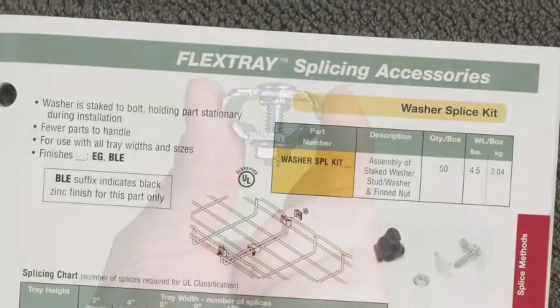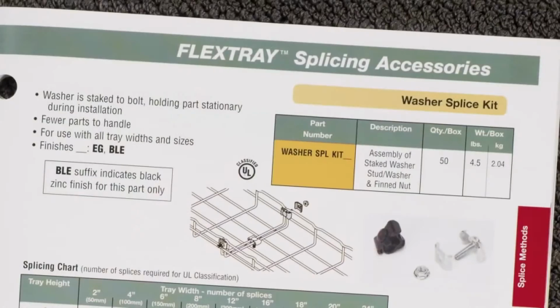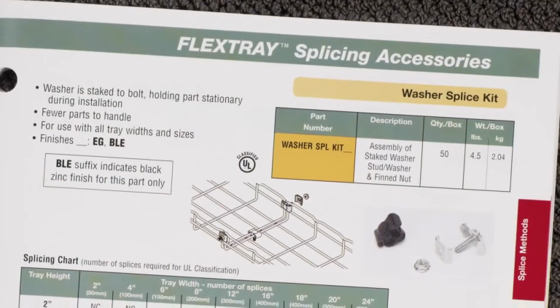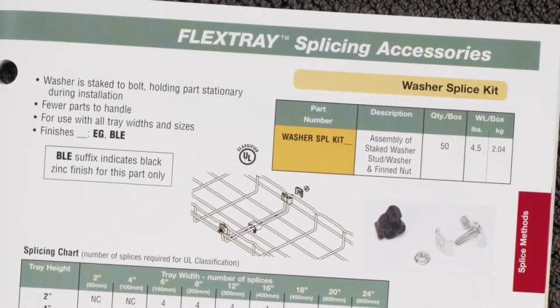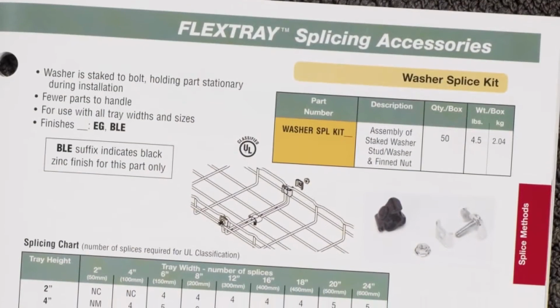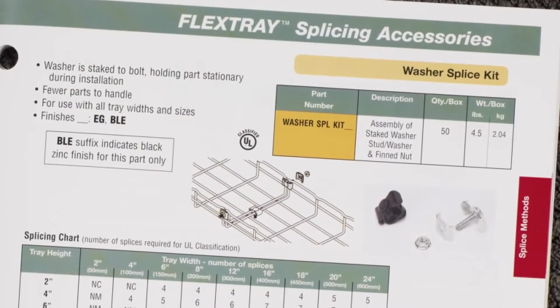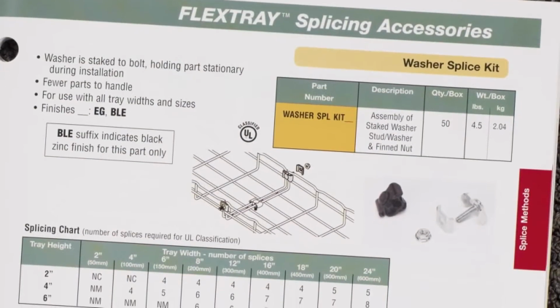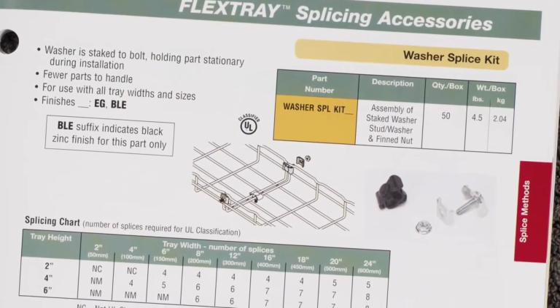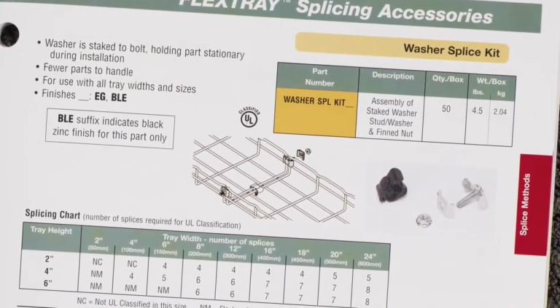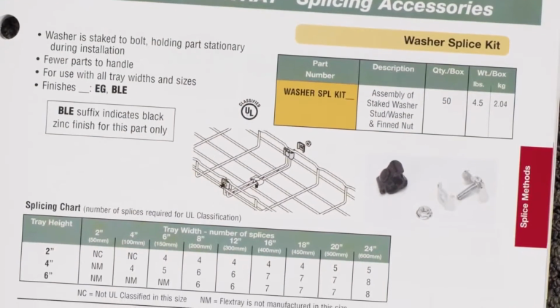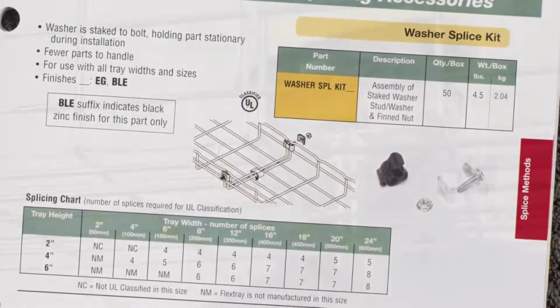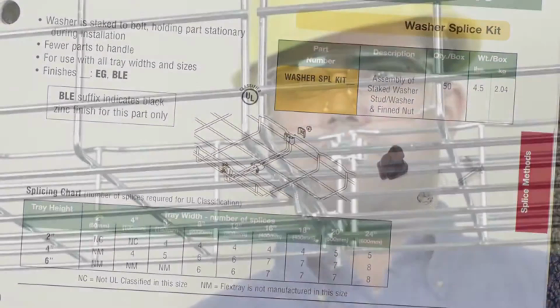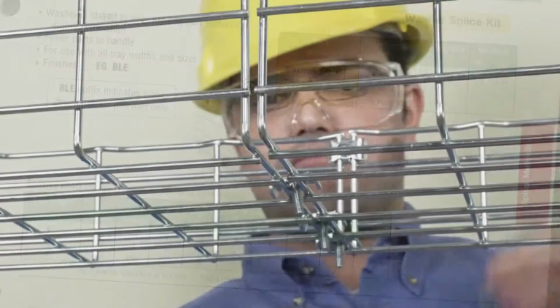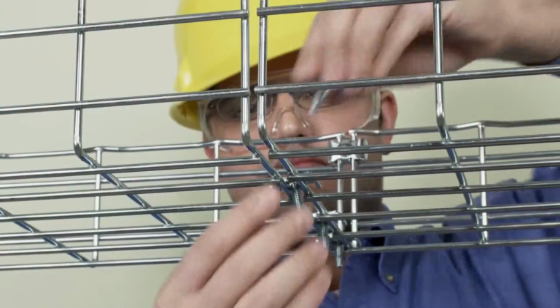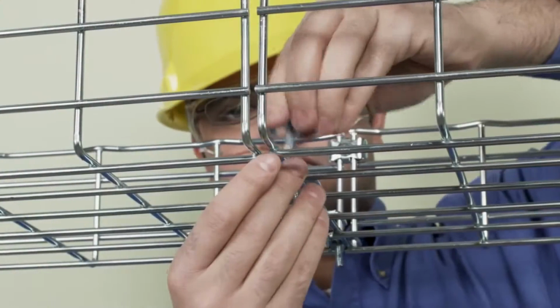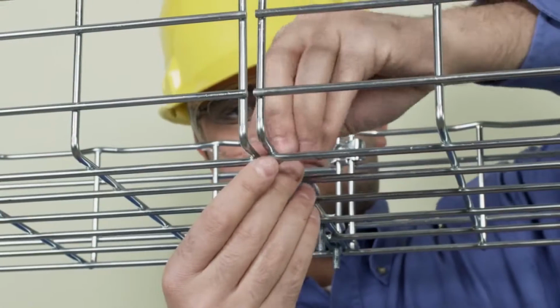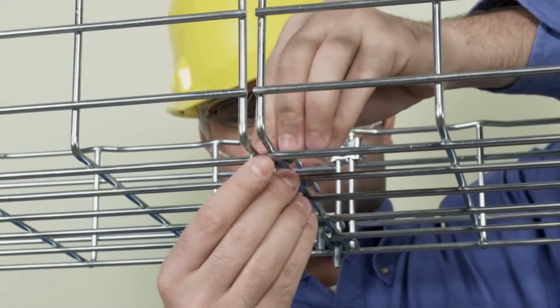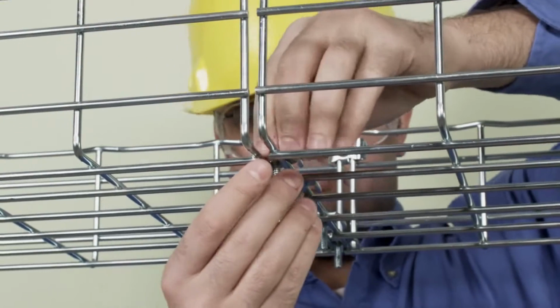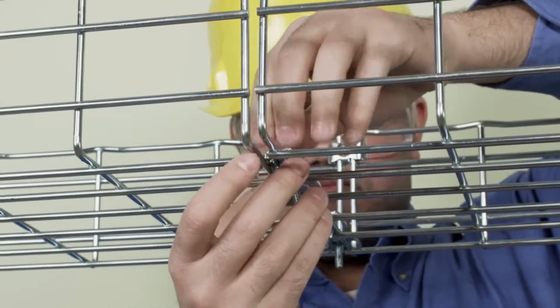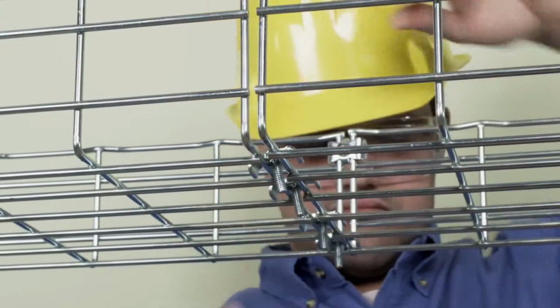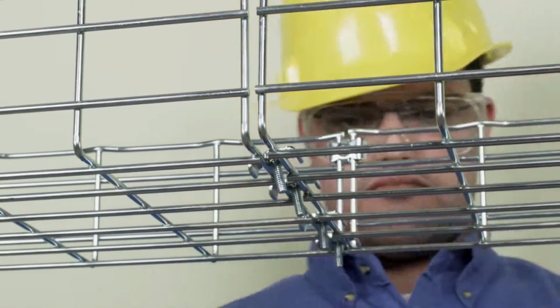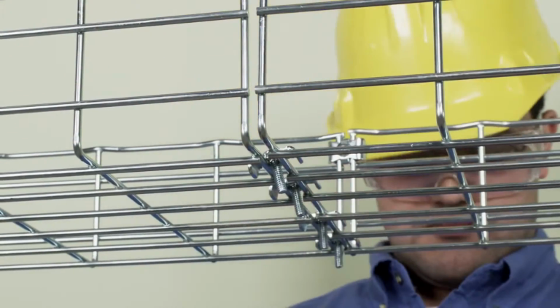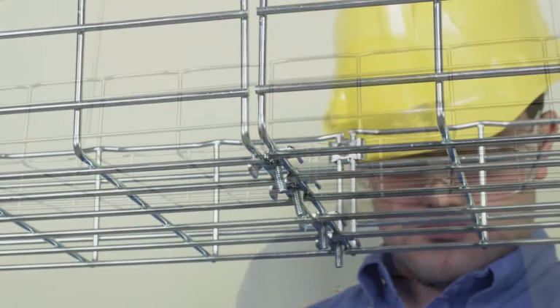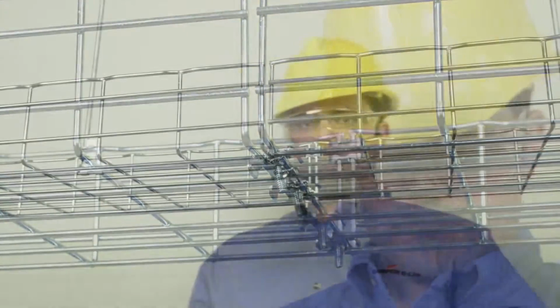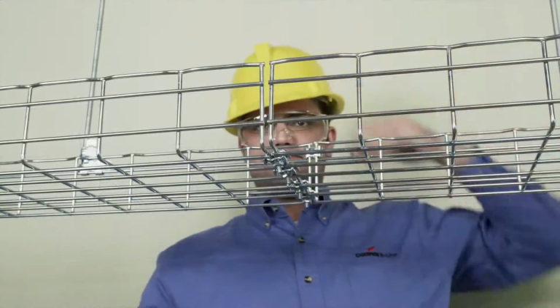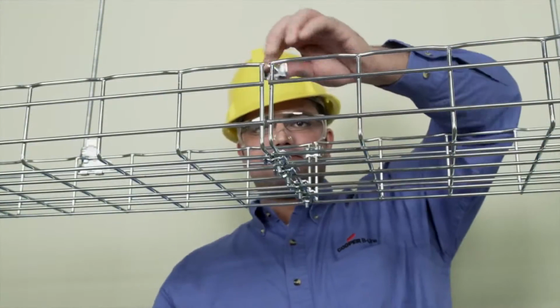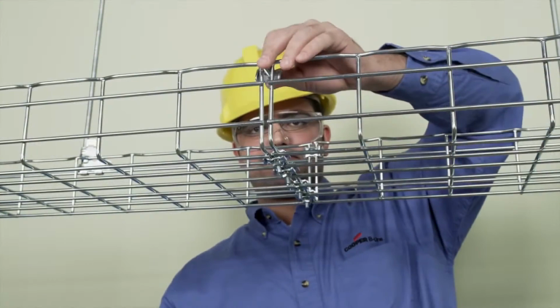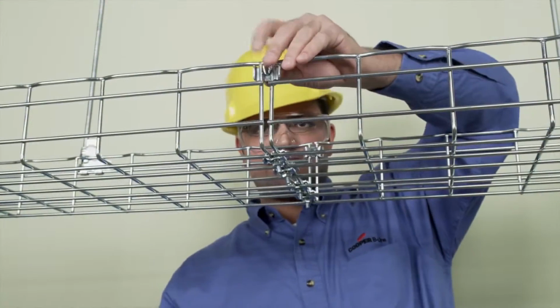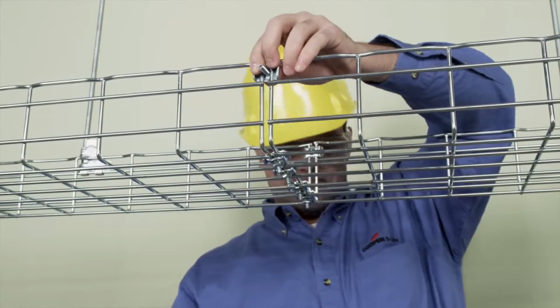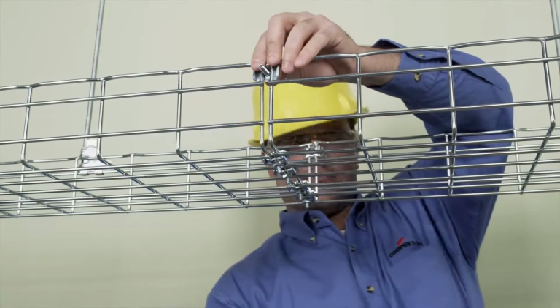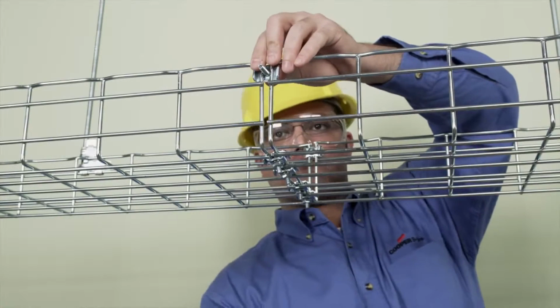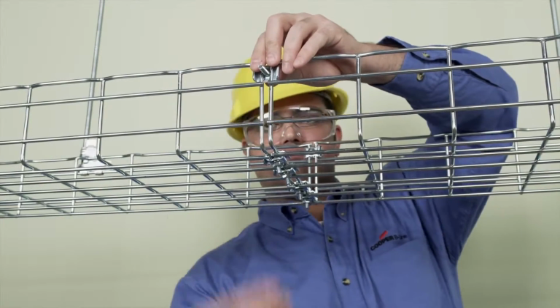To begin splicing, place the washer over the end wires of each section of tray with the bolt going between. Repeat until all splices are in position. Fasten the washer and bolt with the nut and finger tighten.